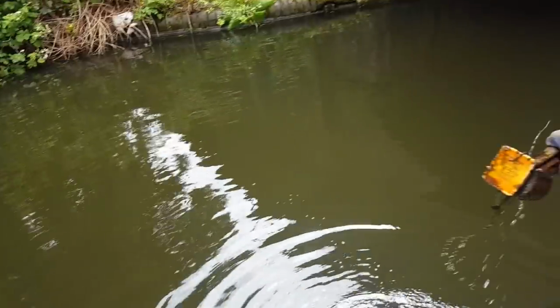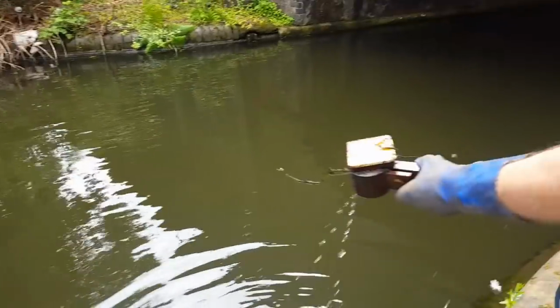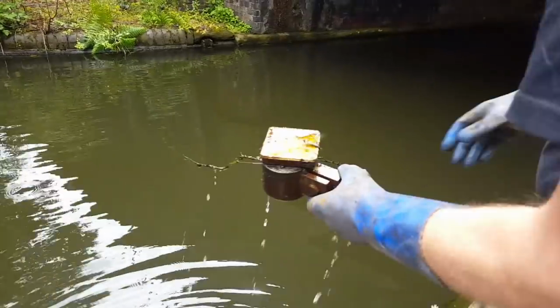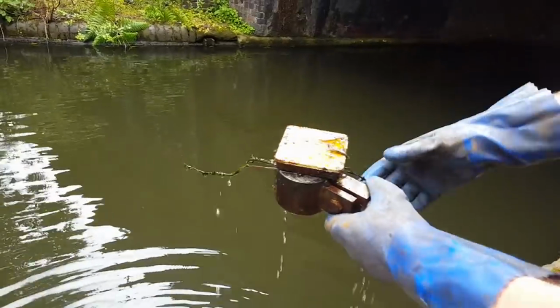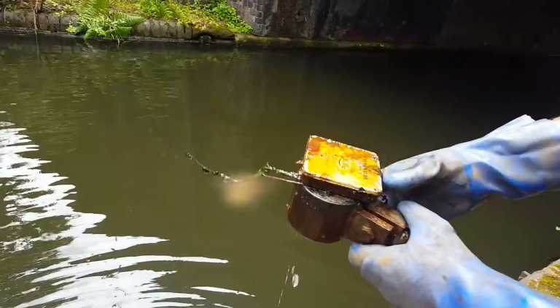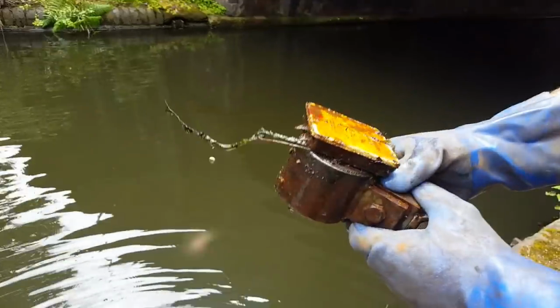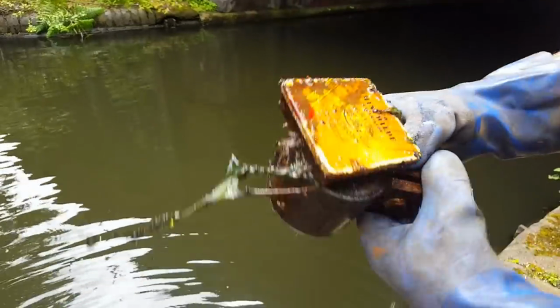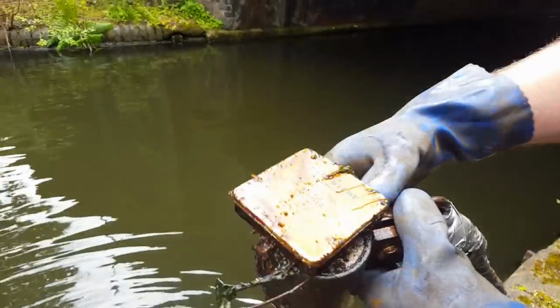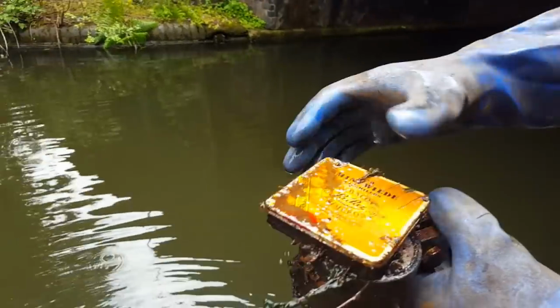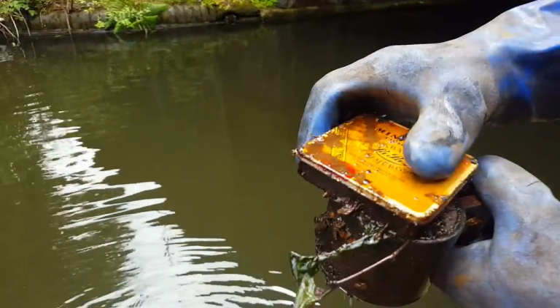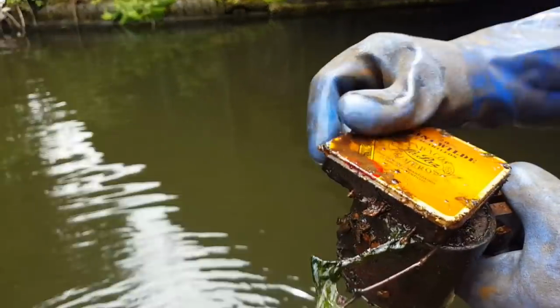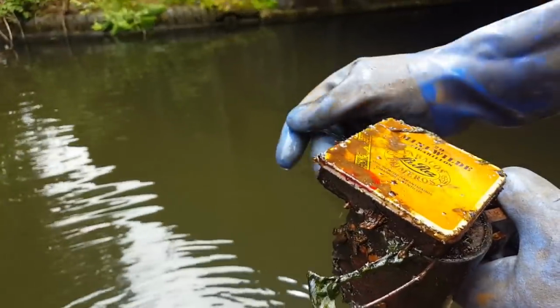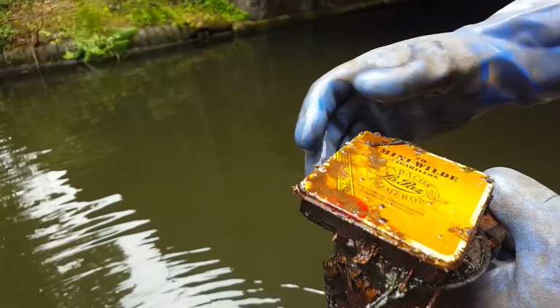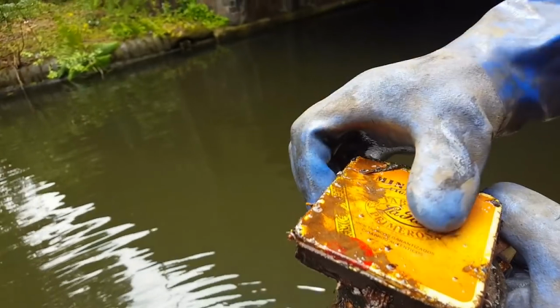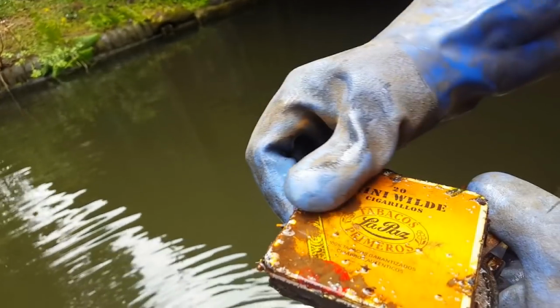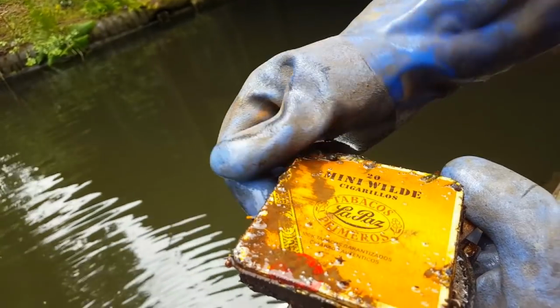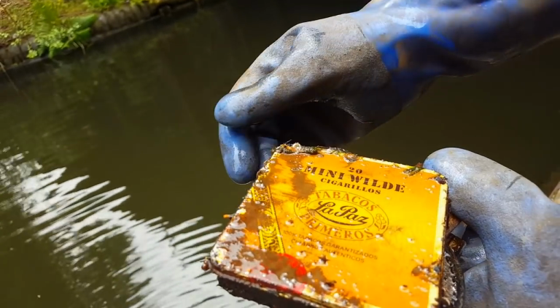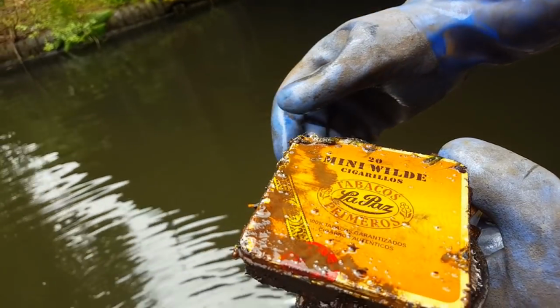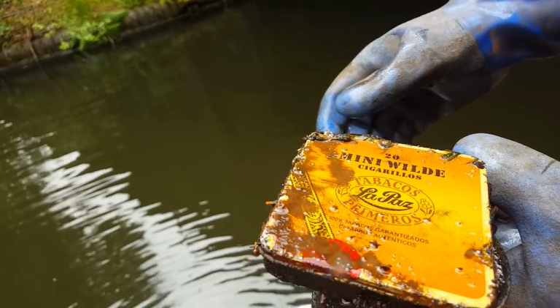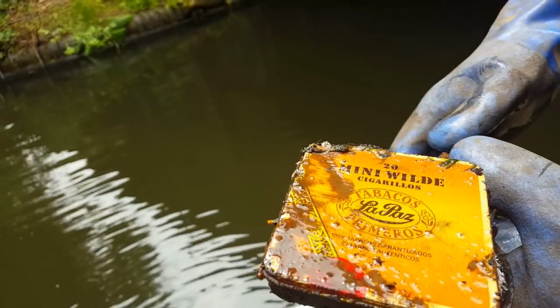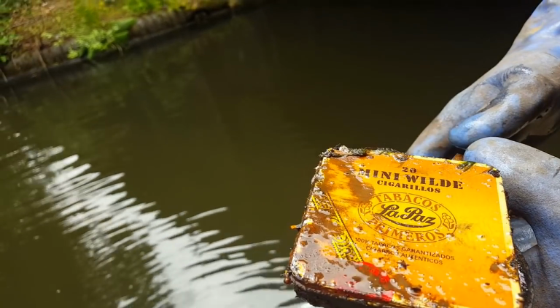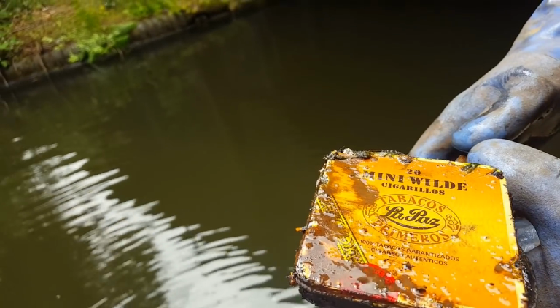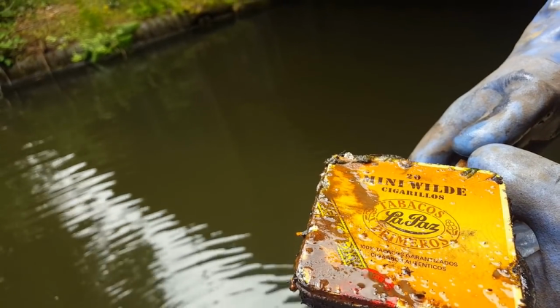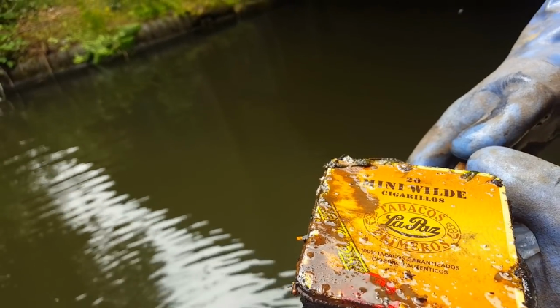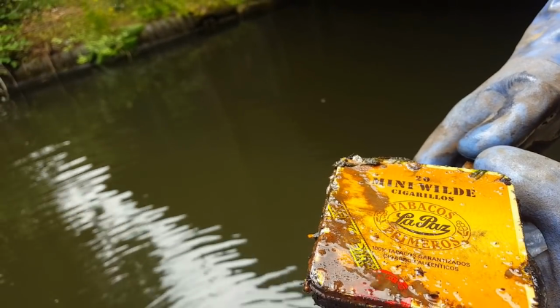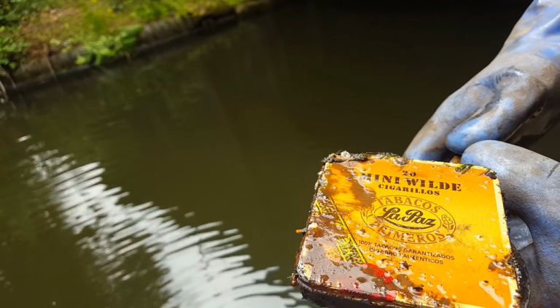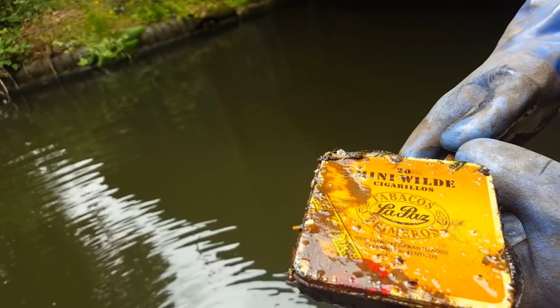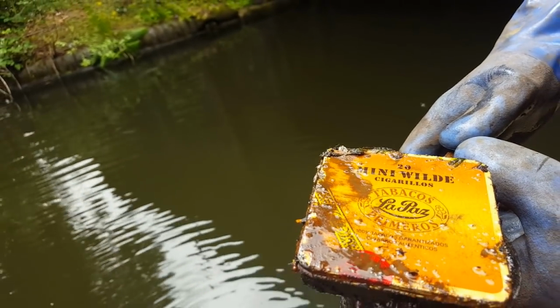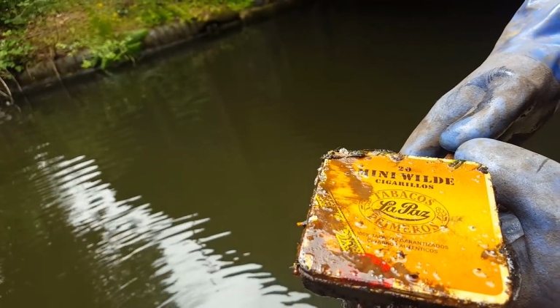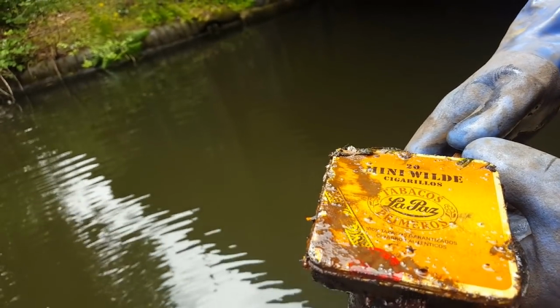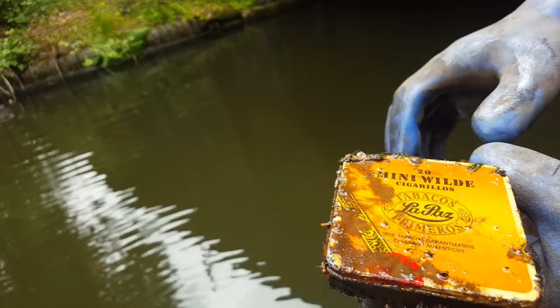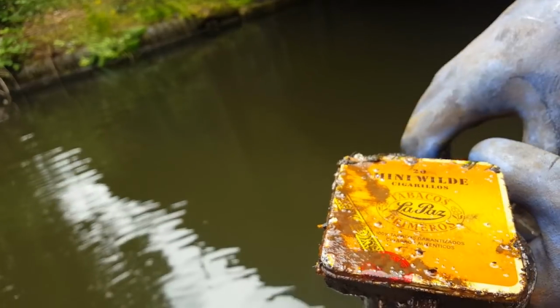Oh, another cigar tin. Mini Wild Cigarillas.